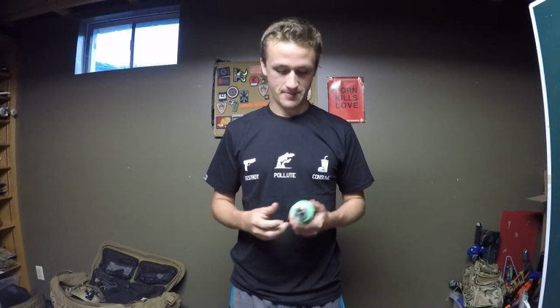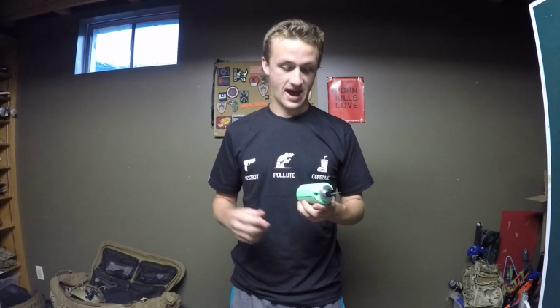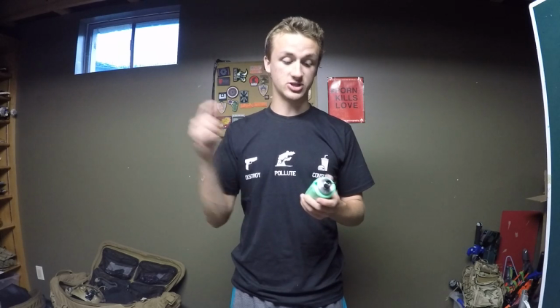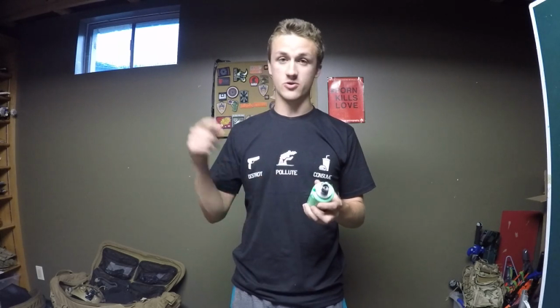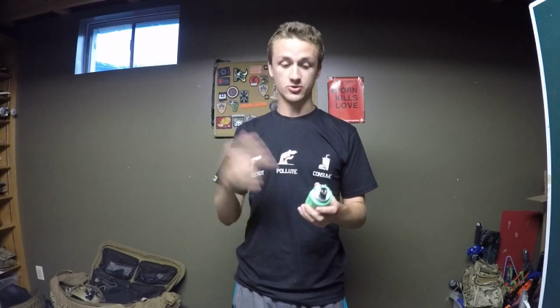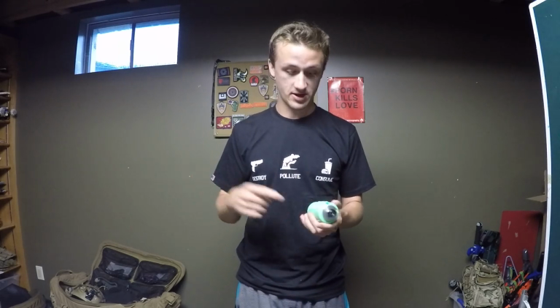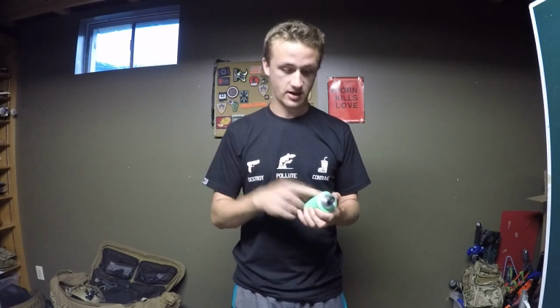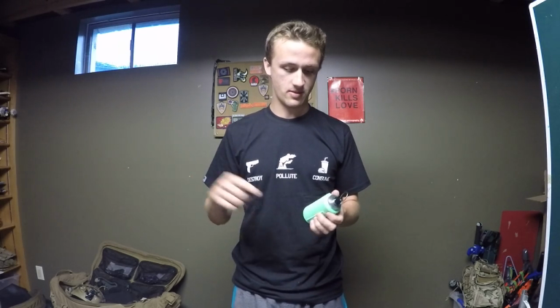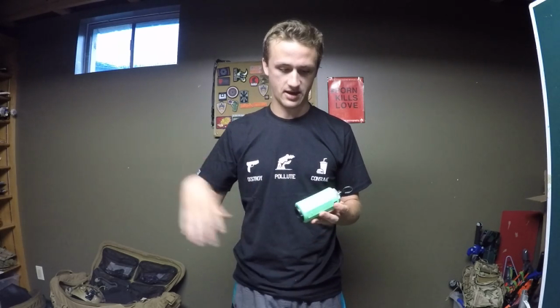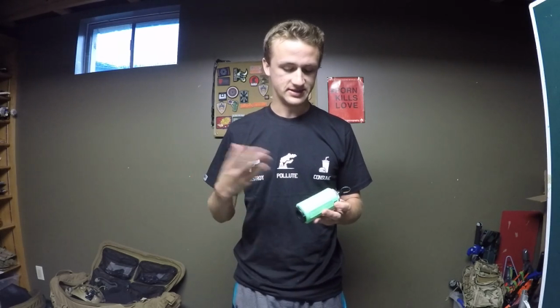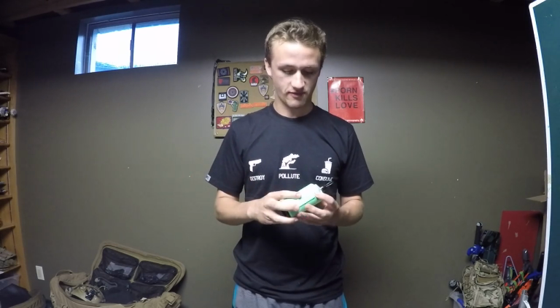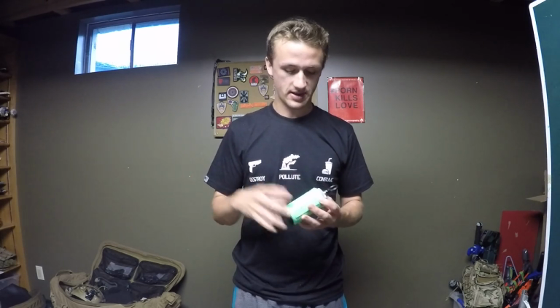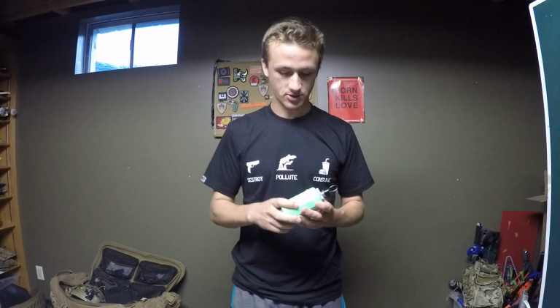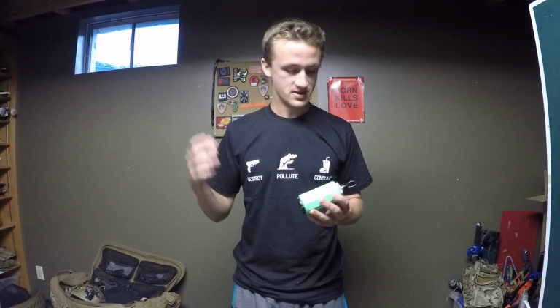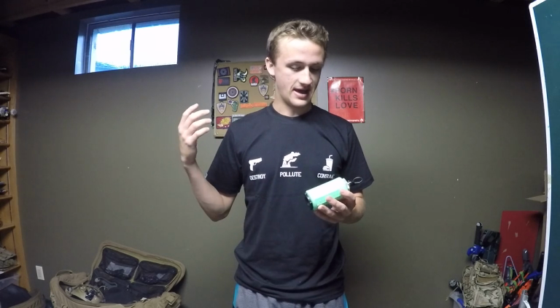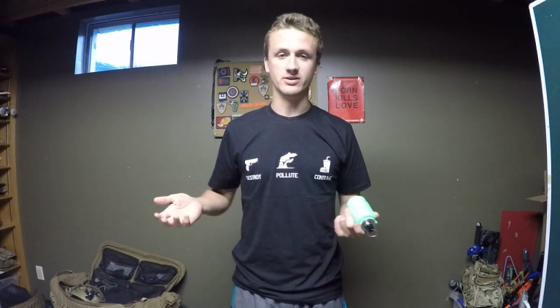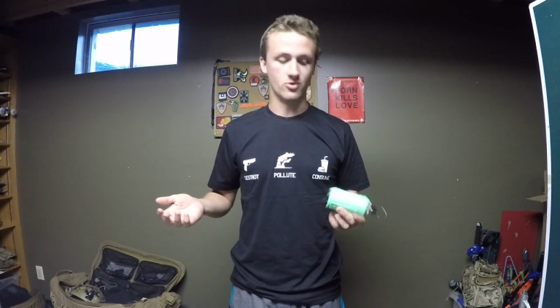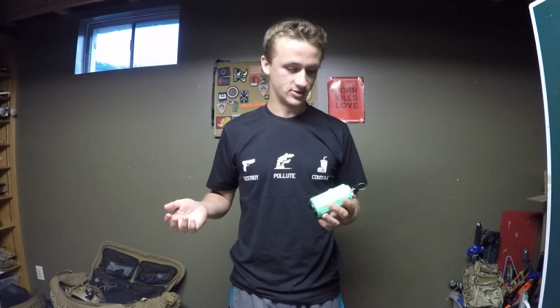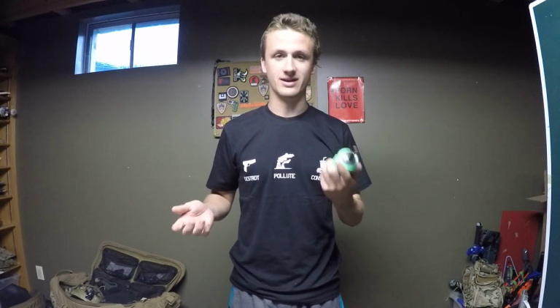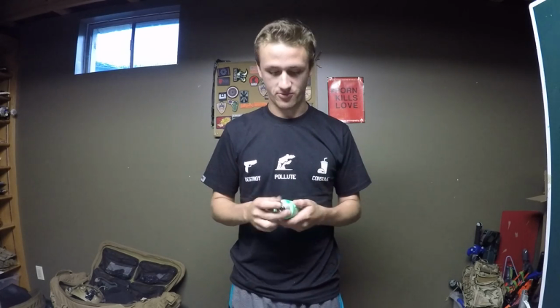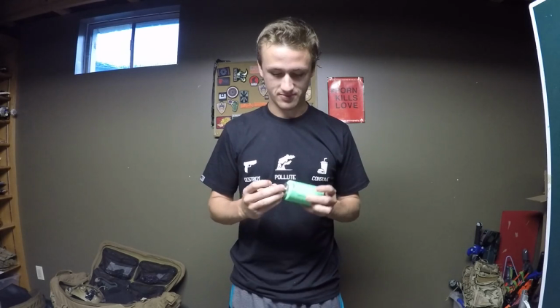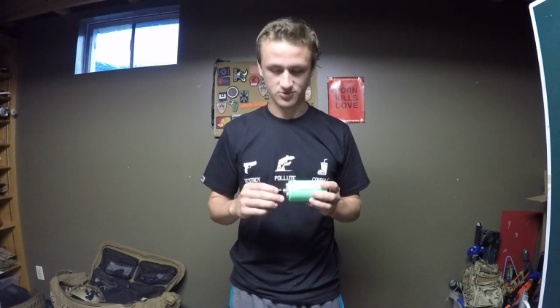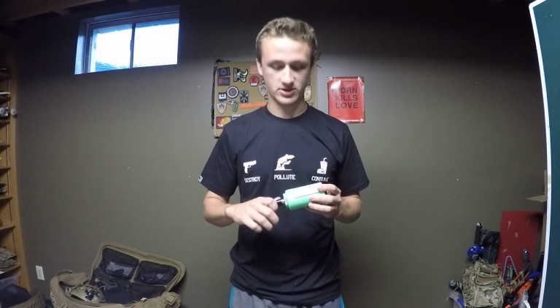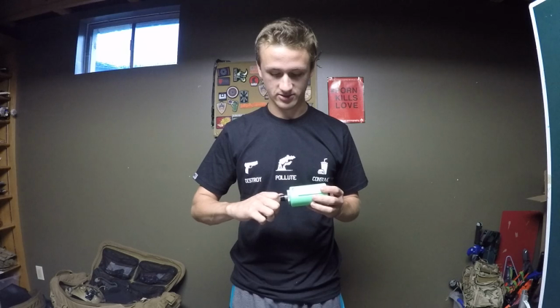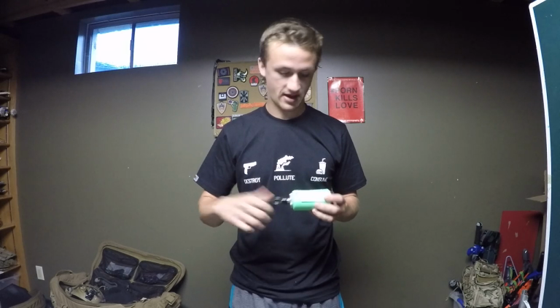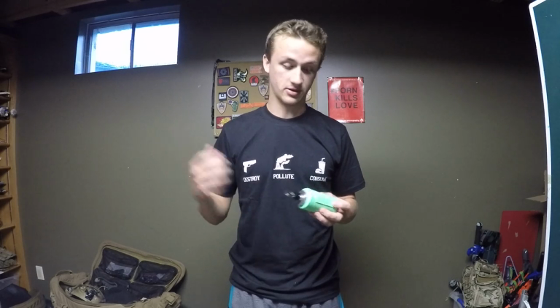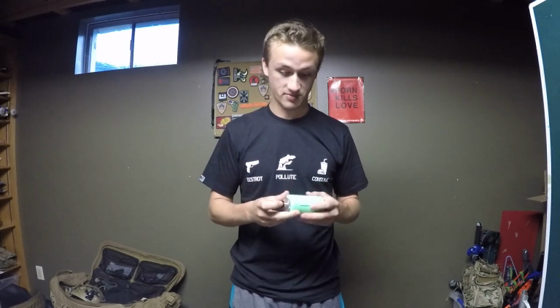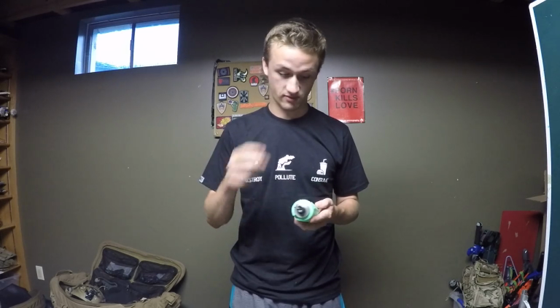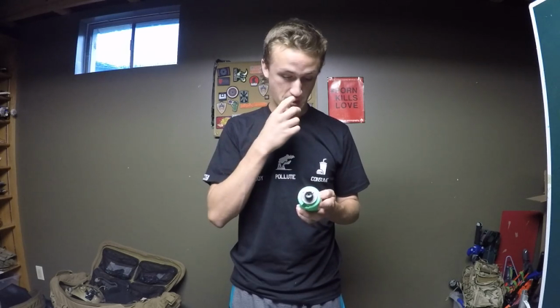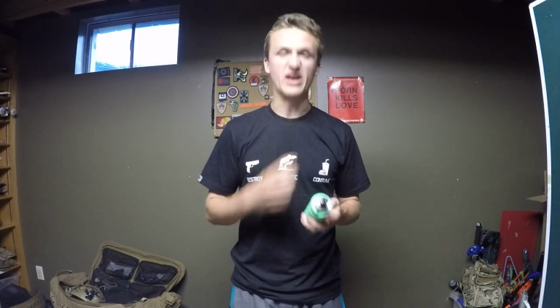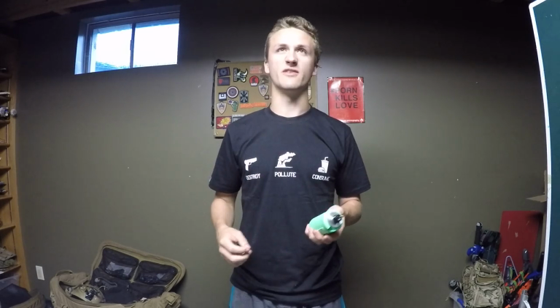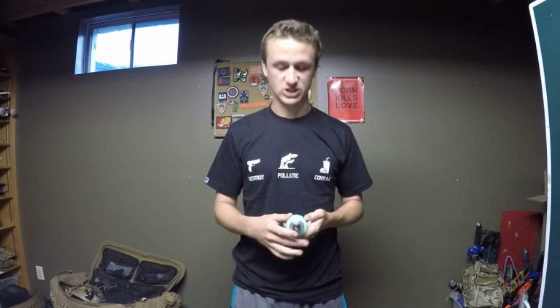I actually just did a review of these tornado grenades — the one that I got sent to do a review on that I had to return — and I wanted another one. So I went ahead and bought one because tornado grenades are awesome. I completely got sold by doing the review. Thanks Airsoft Innovations.